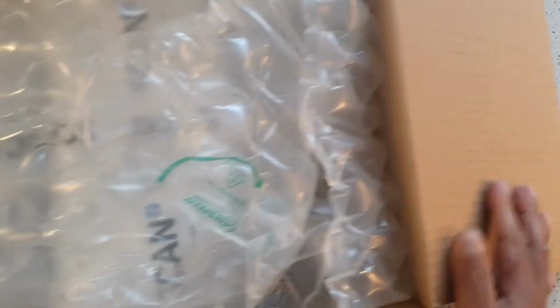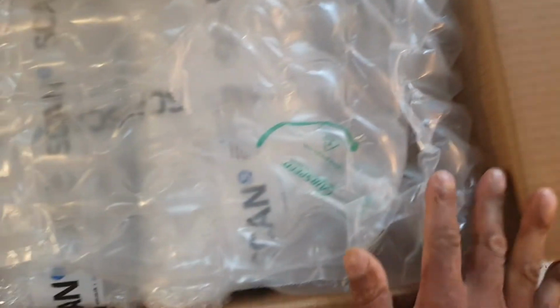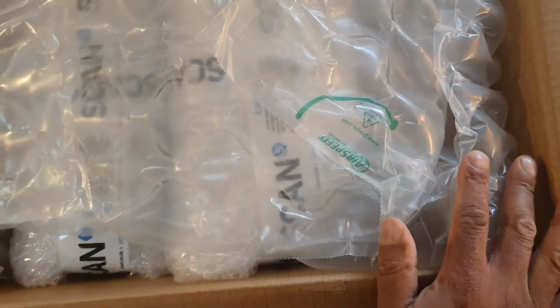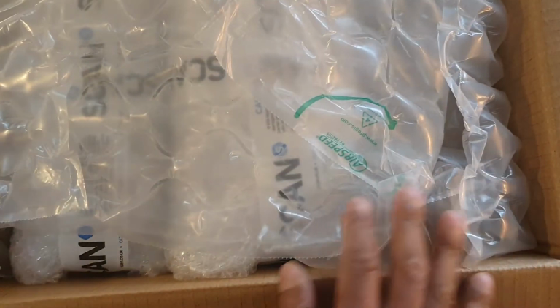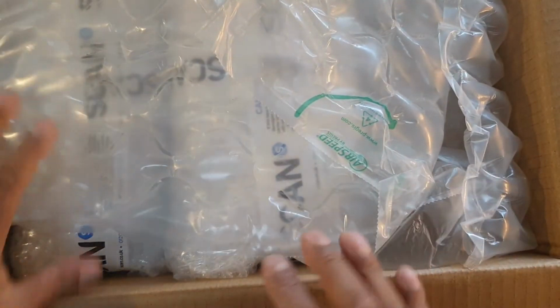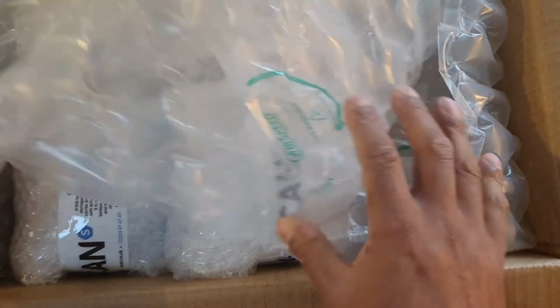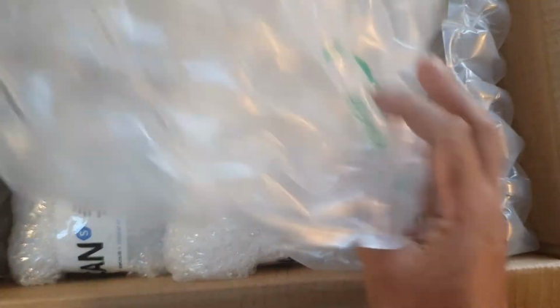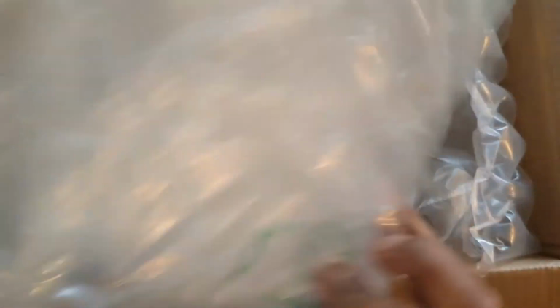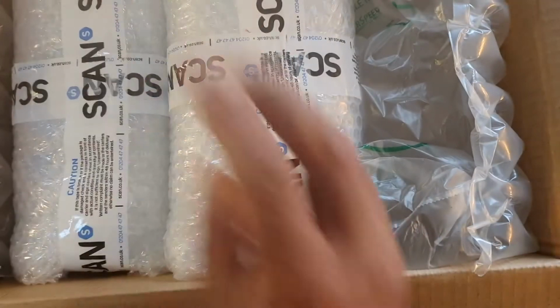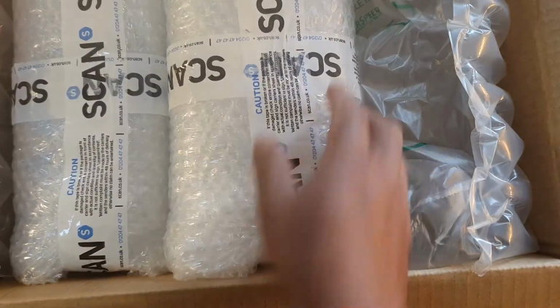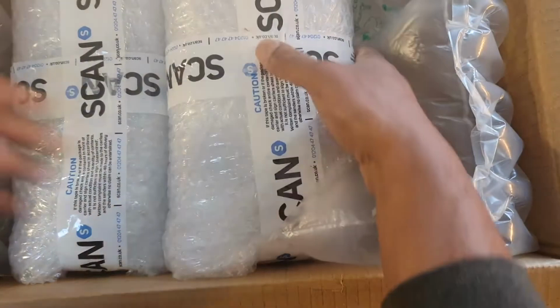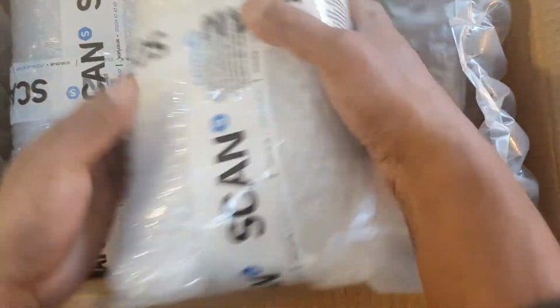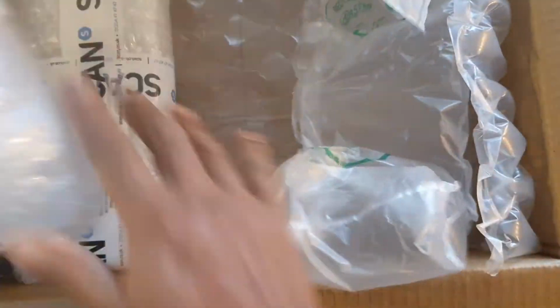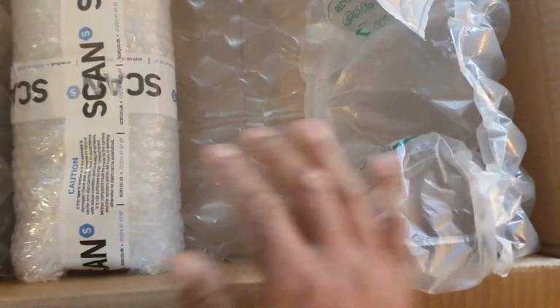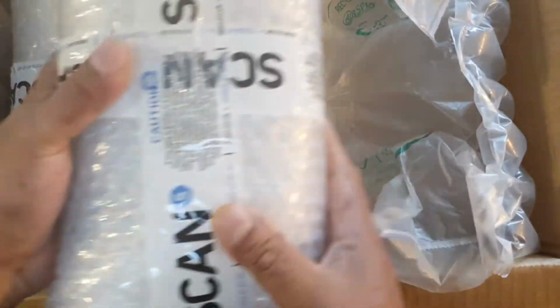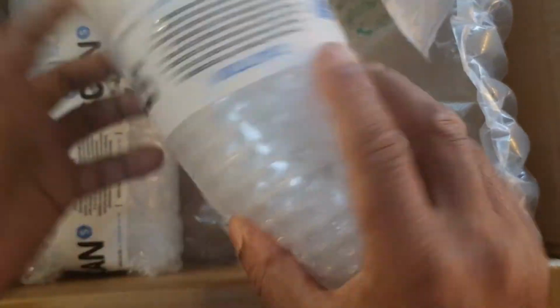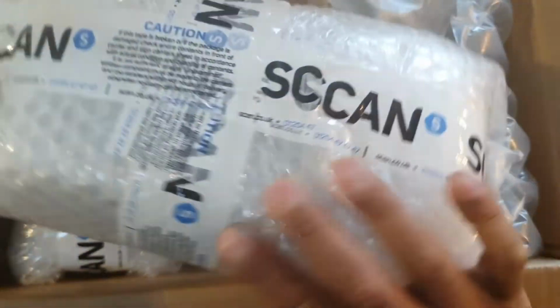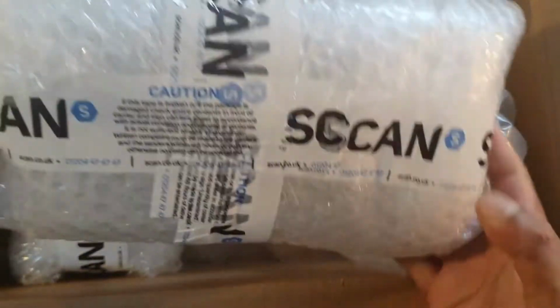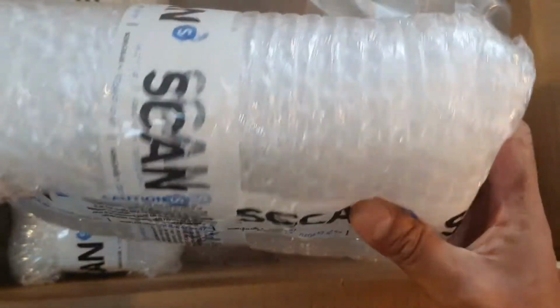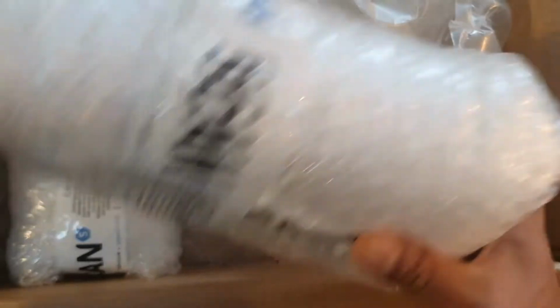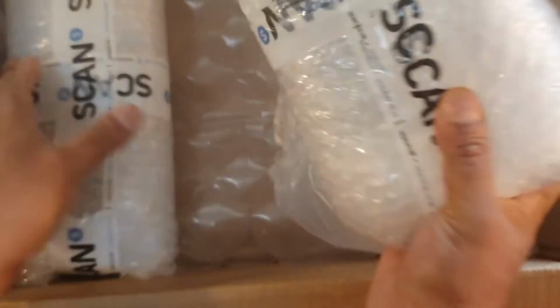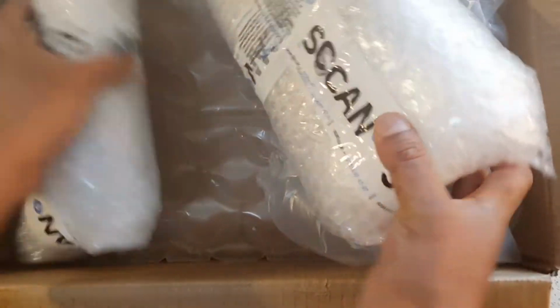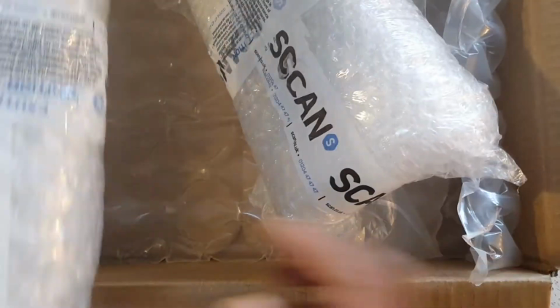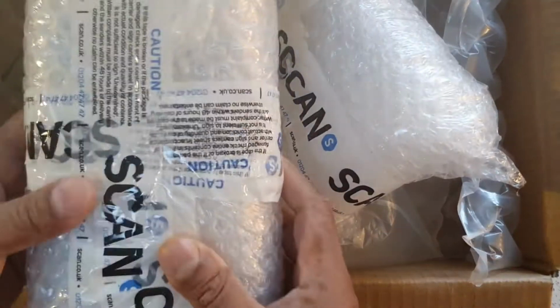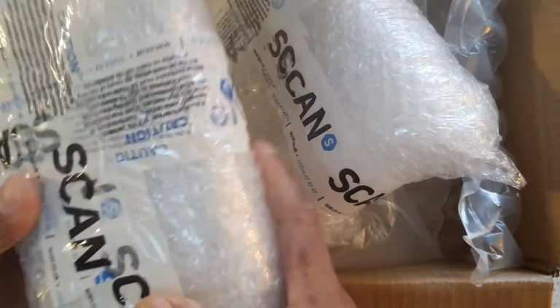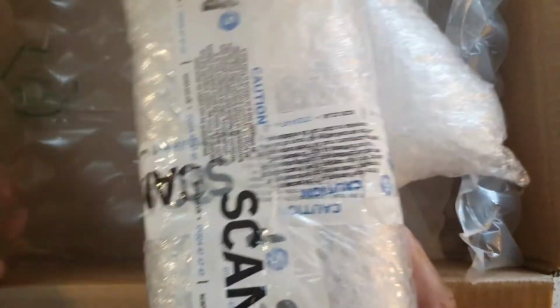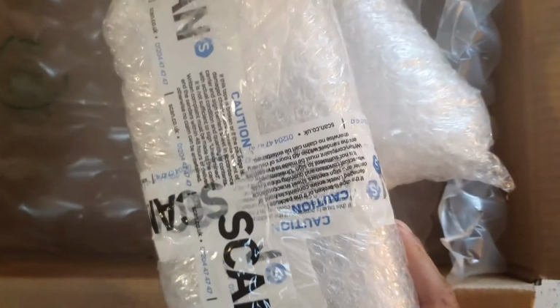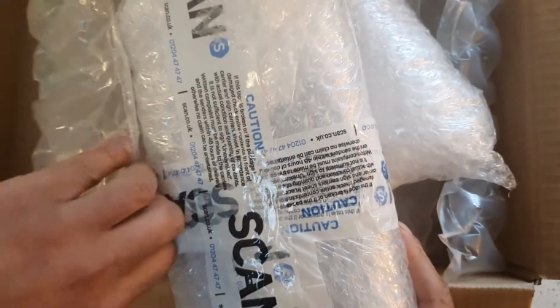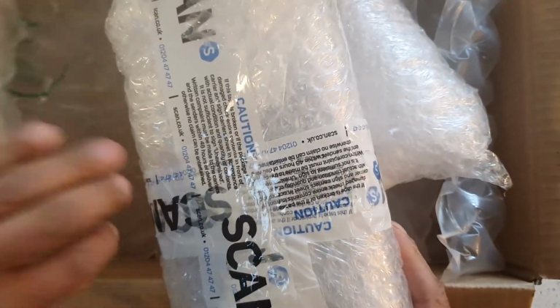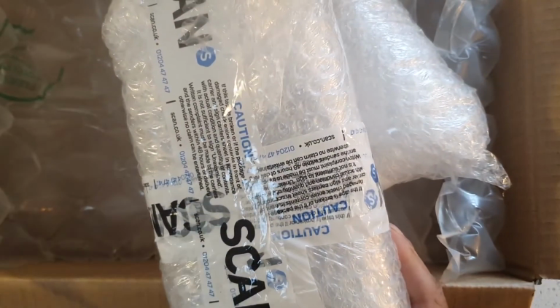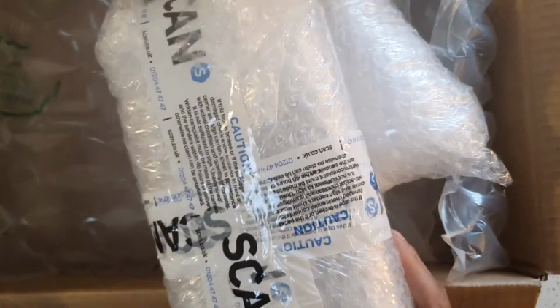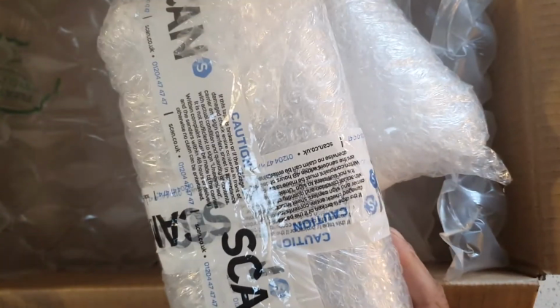This is how a hard drive should be delivered. Look at it — it's just wrapped upon wrap, in a hard box.